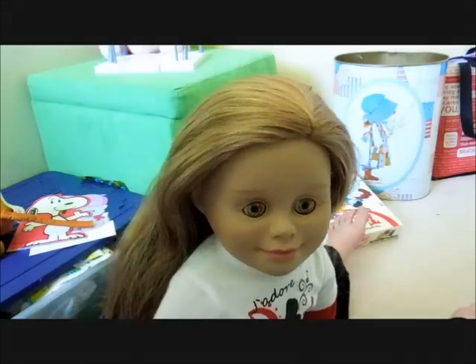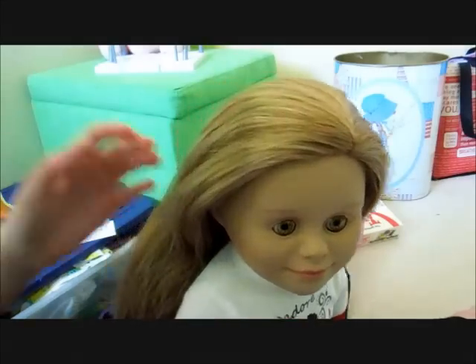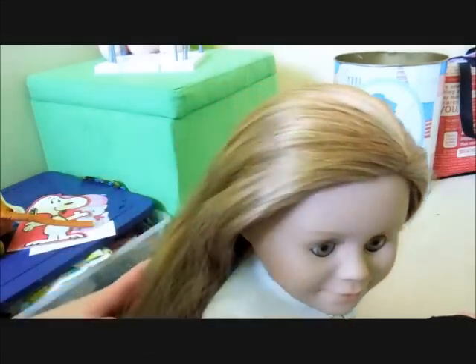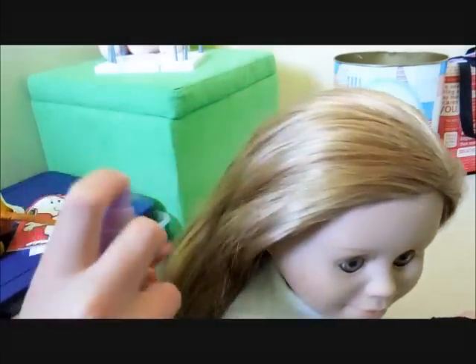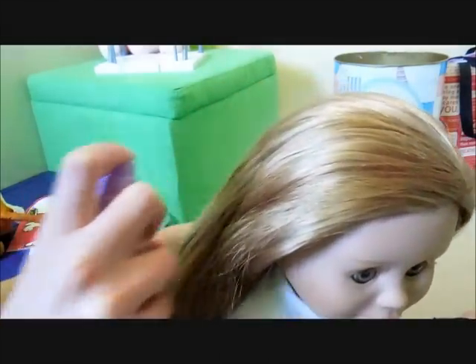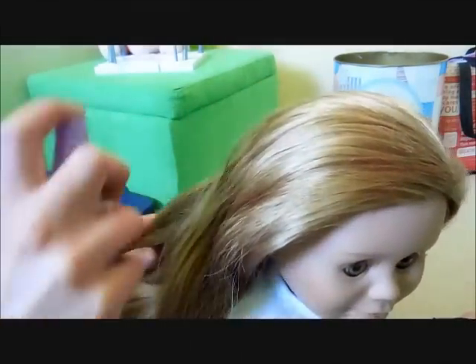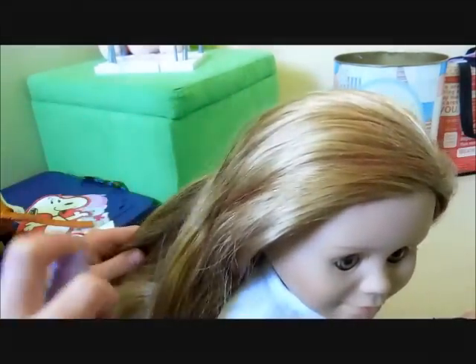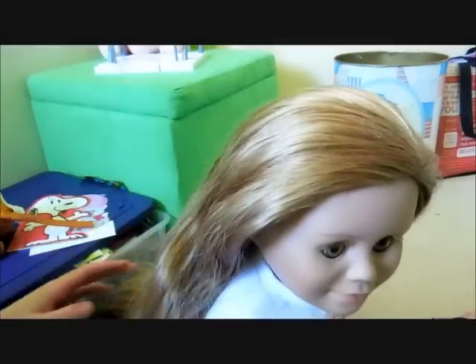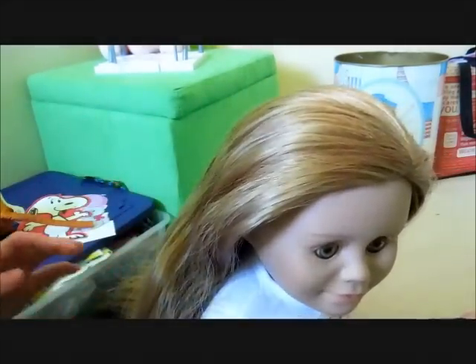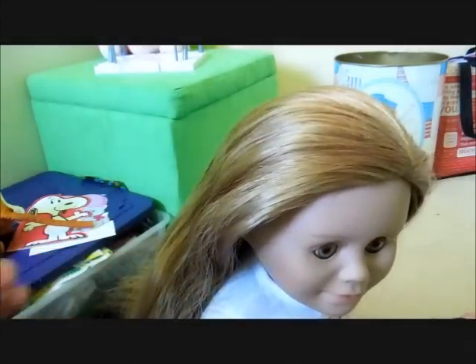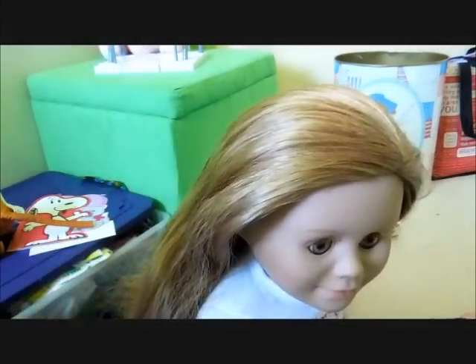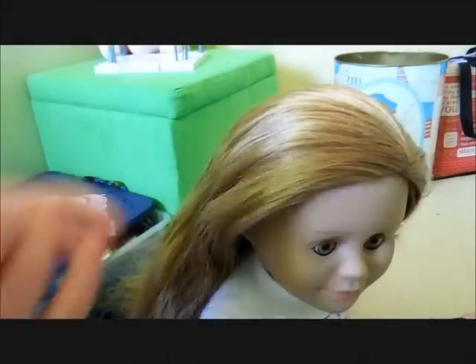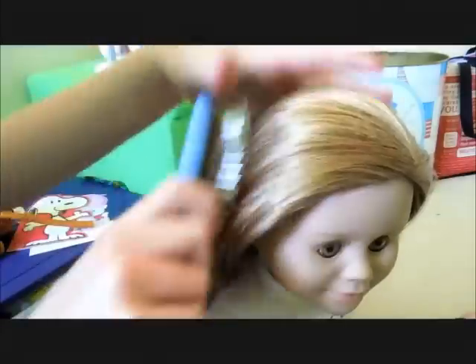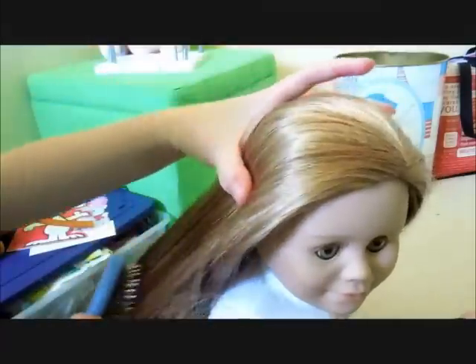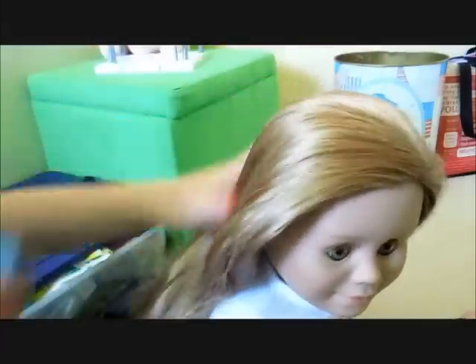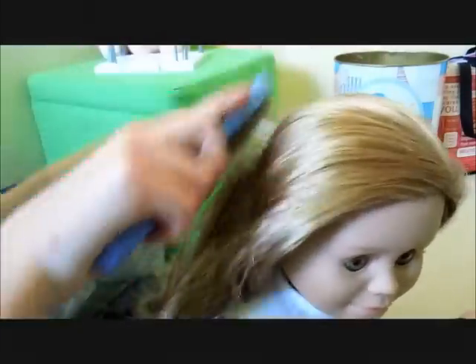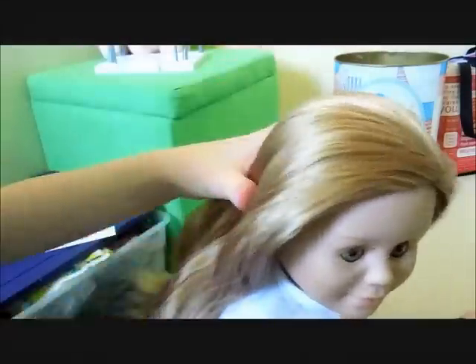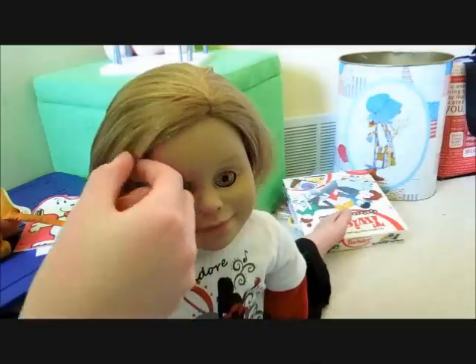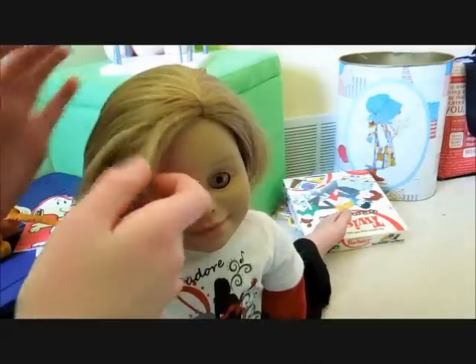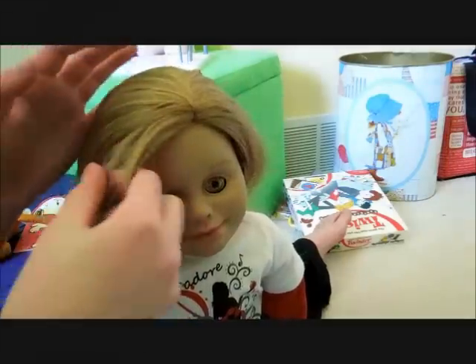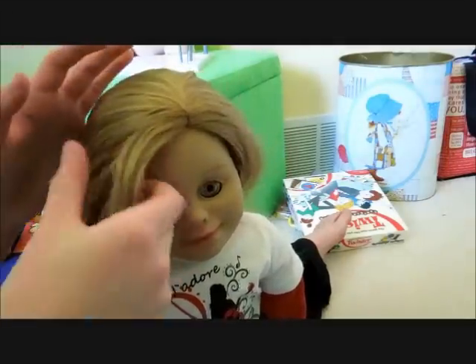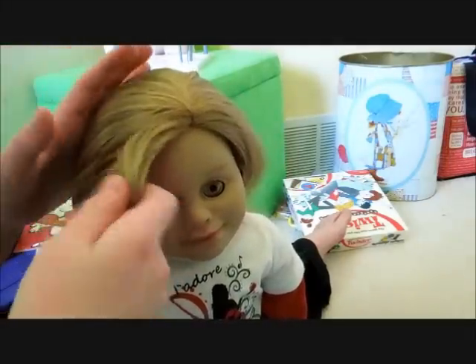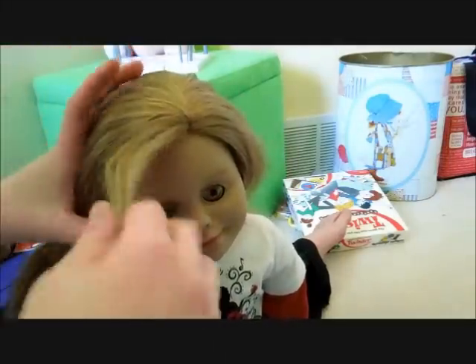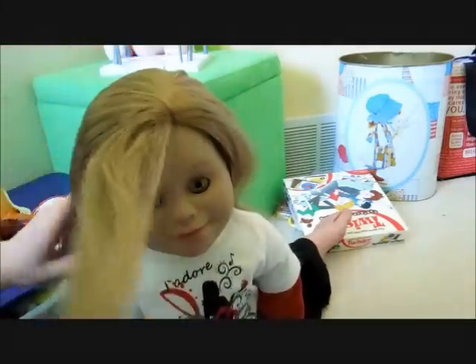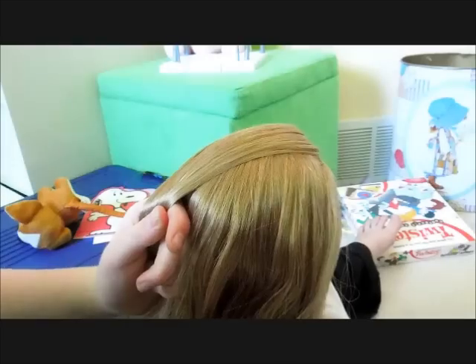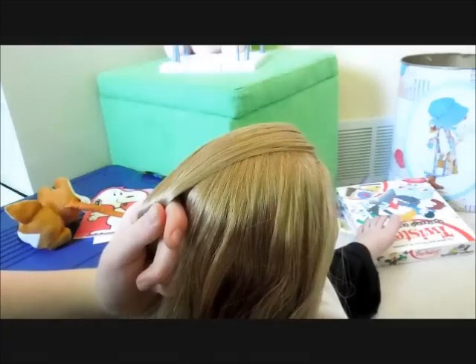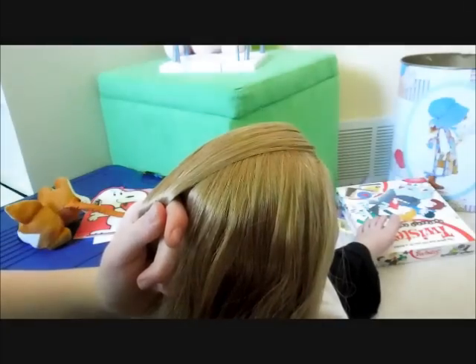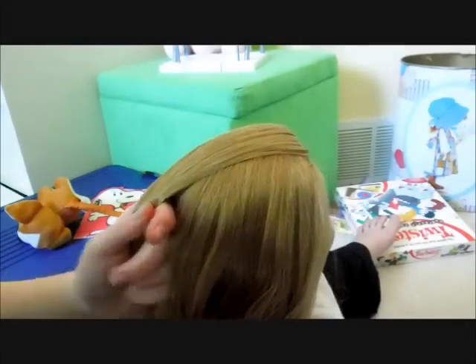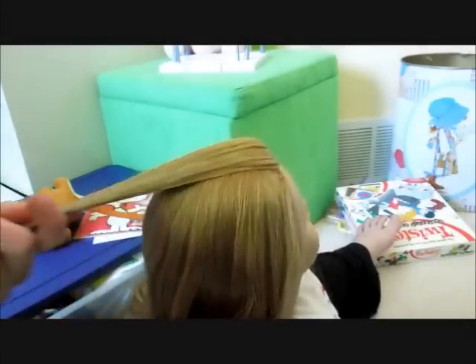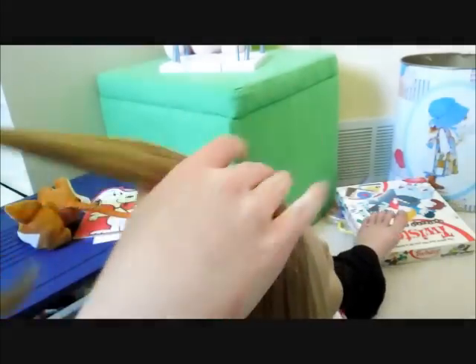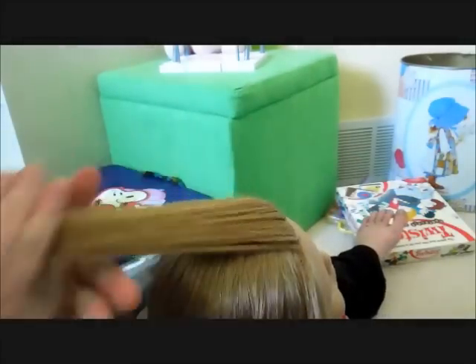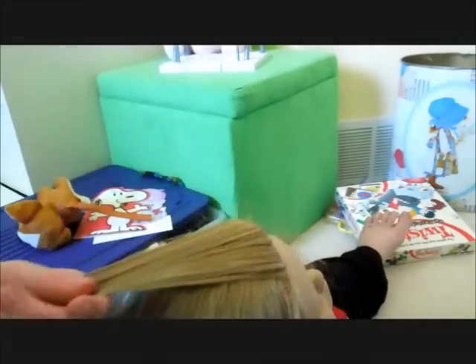Start off by spraying and combing out her hair. Now take a section from the front, and we are going to braid this section.